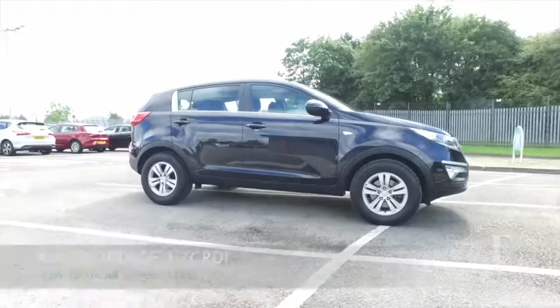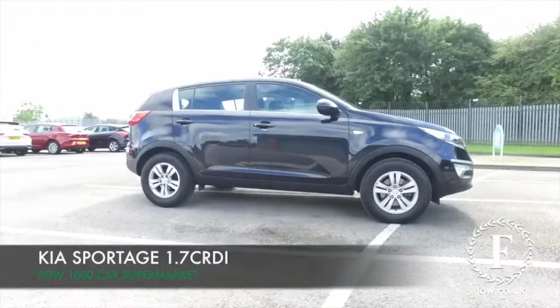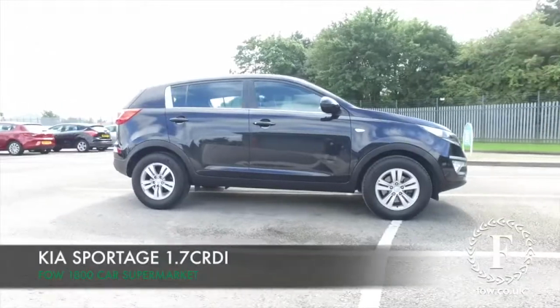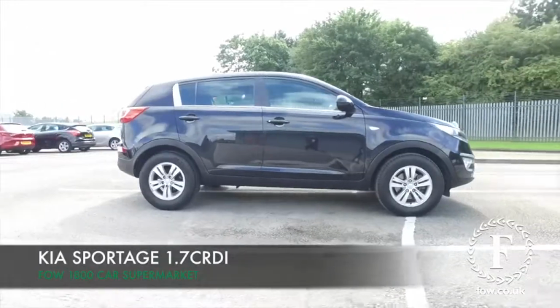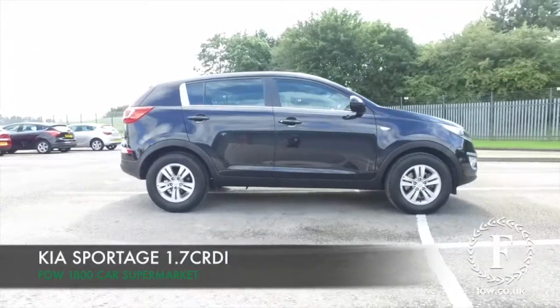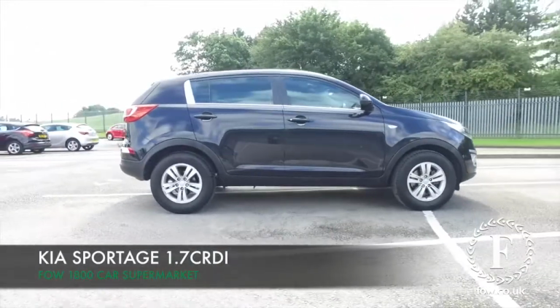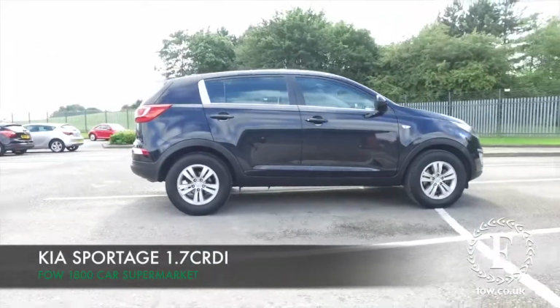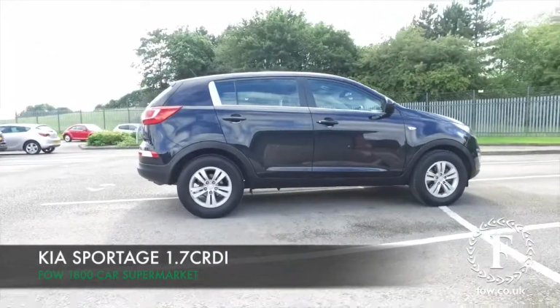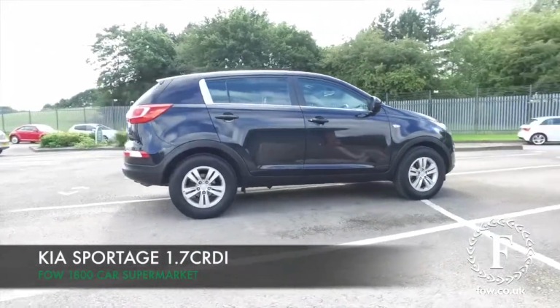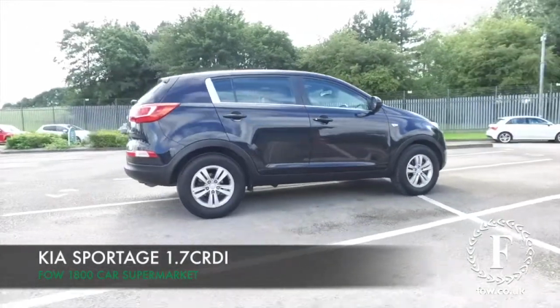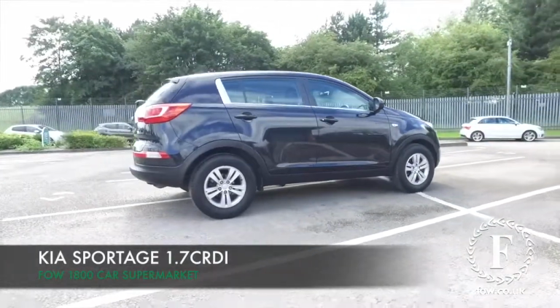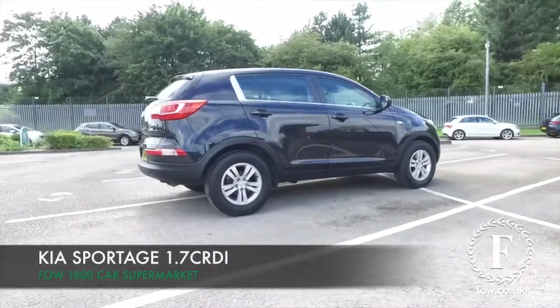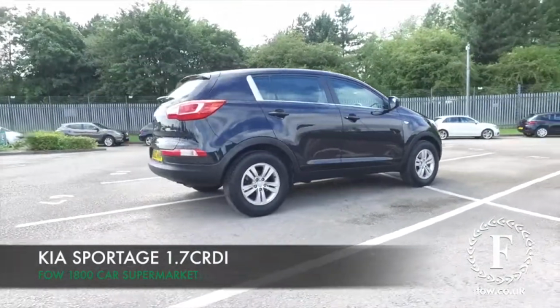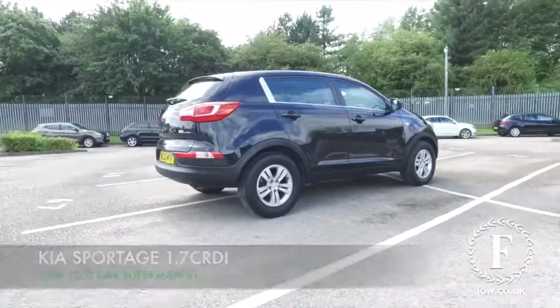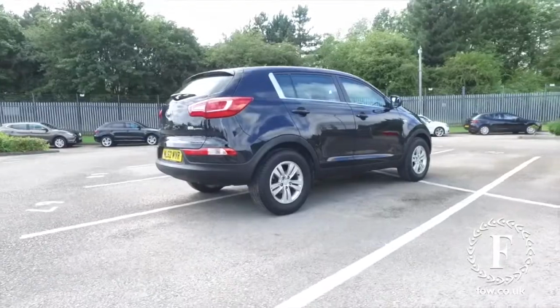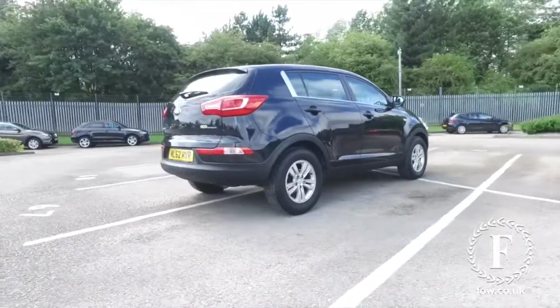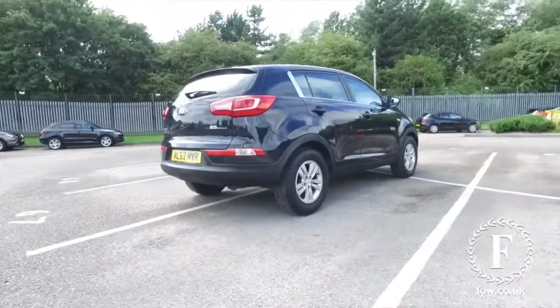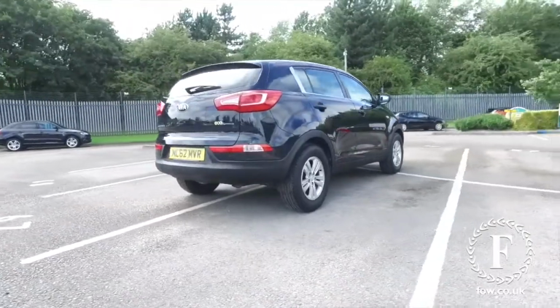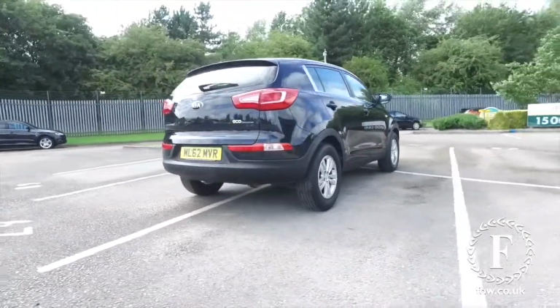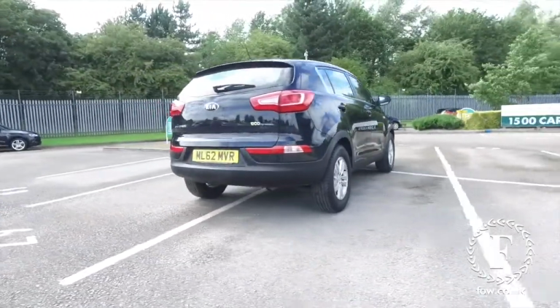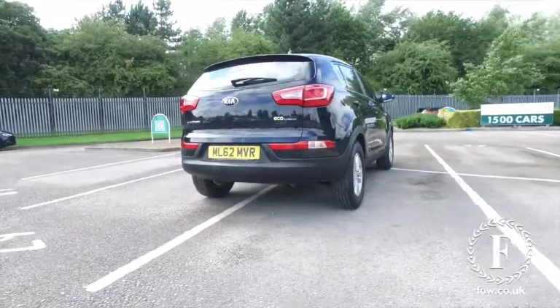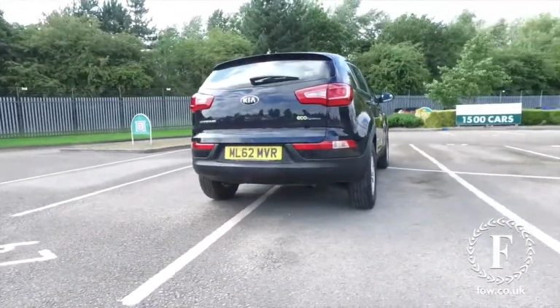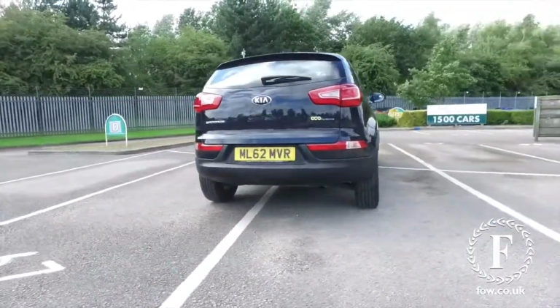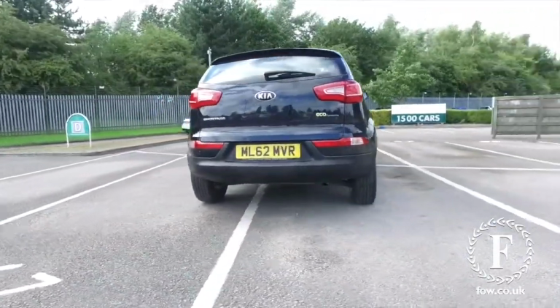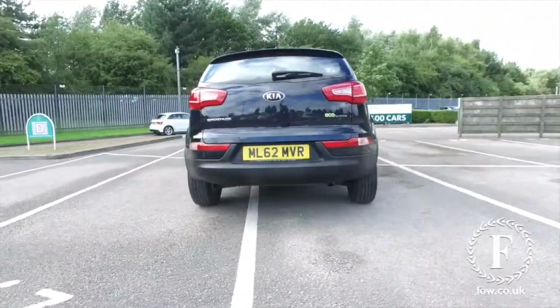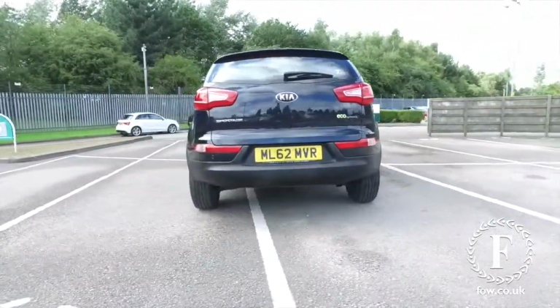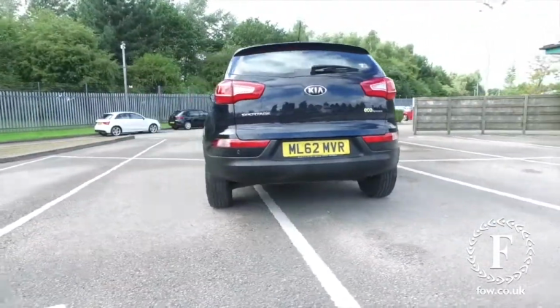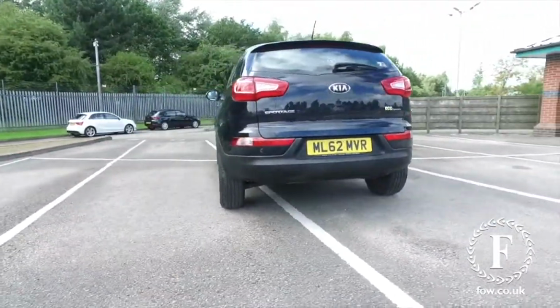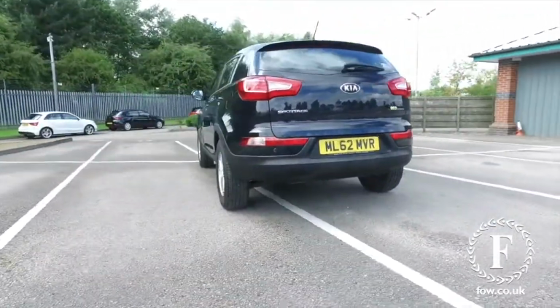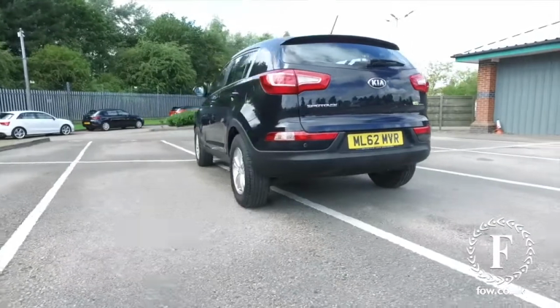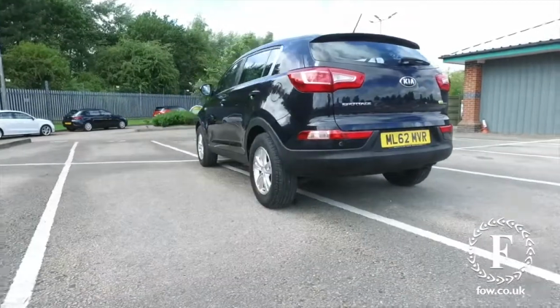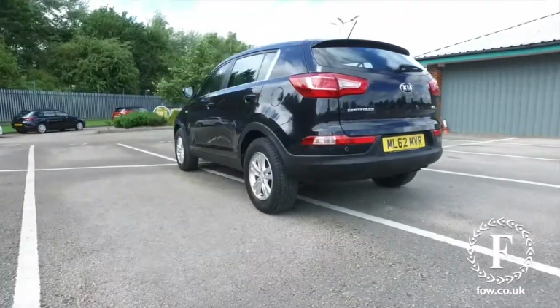If you're looking to put some fun back into your motoring, here's a car guaranteed to do that. It's family friendly as well — a Kia Sportage, looking very sleek in black, and a nice set of alloys.